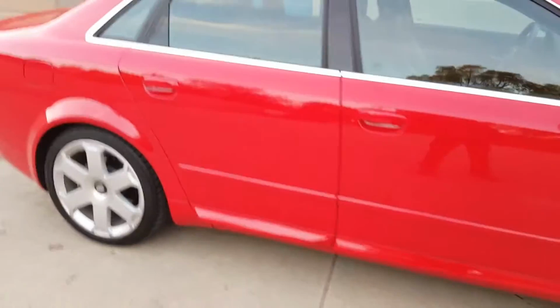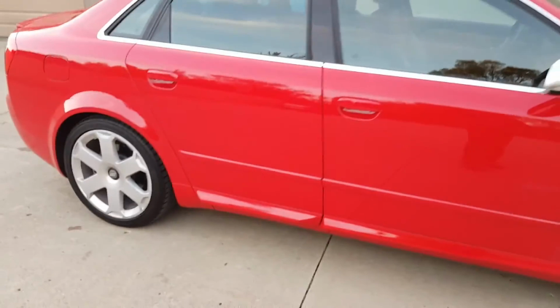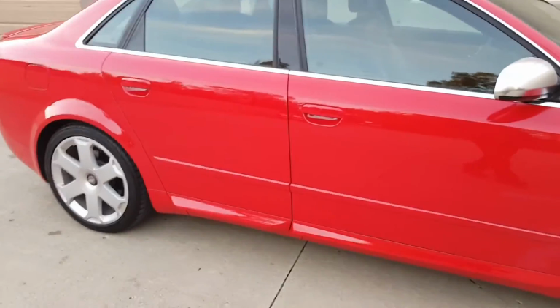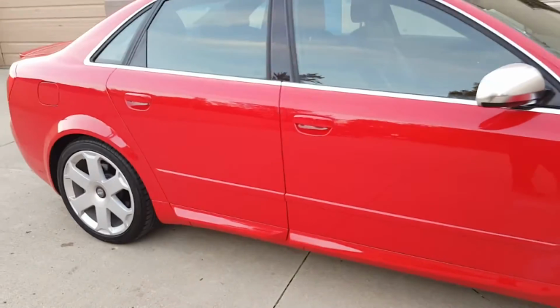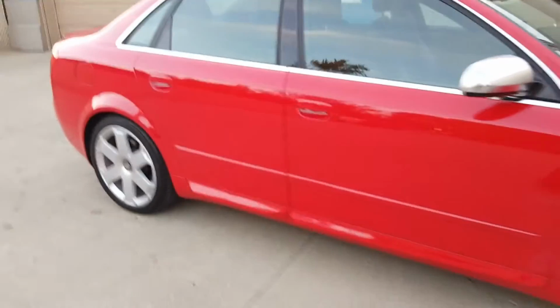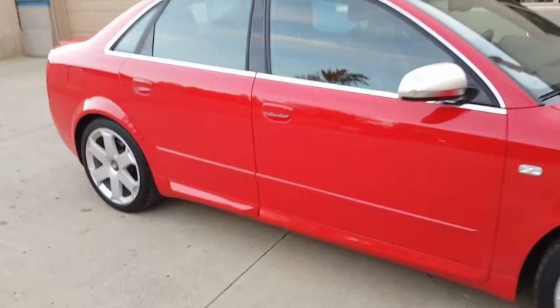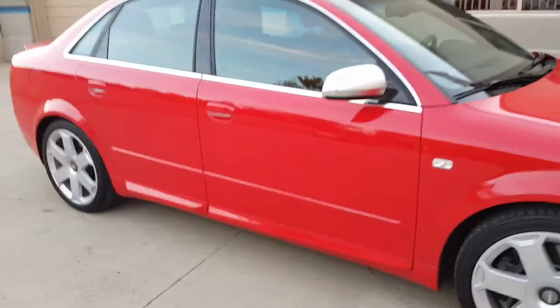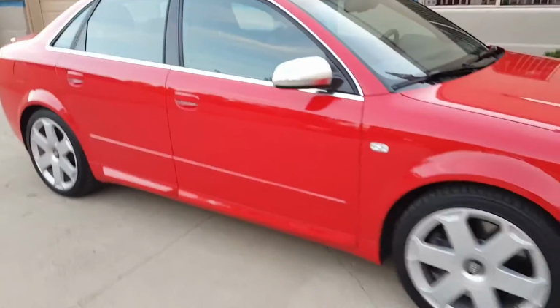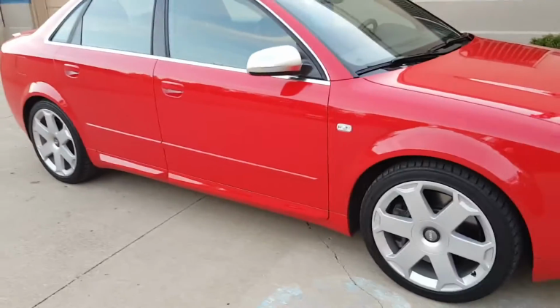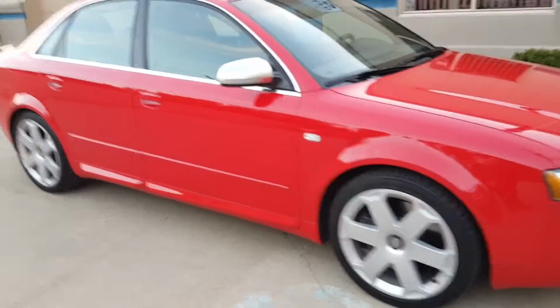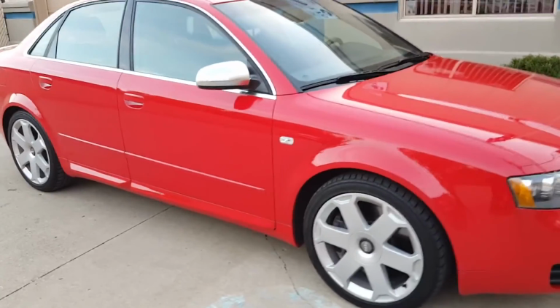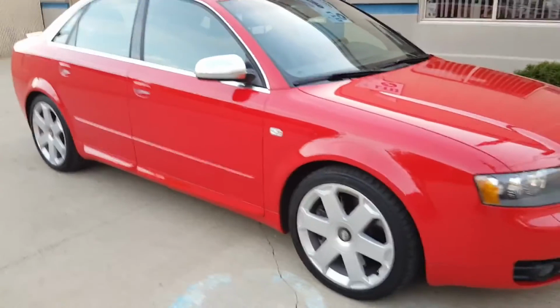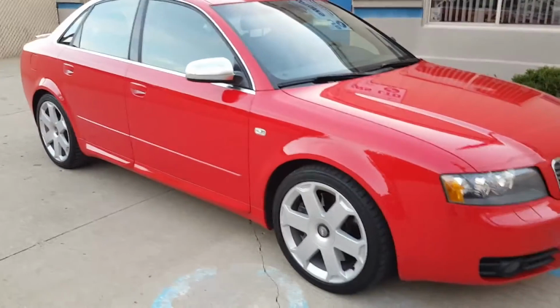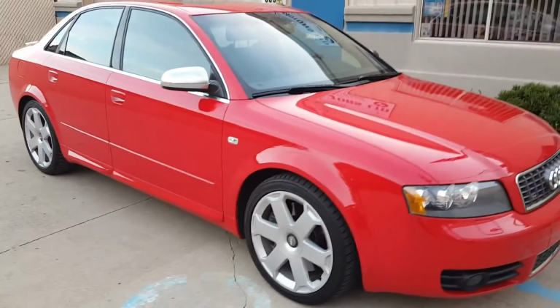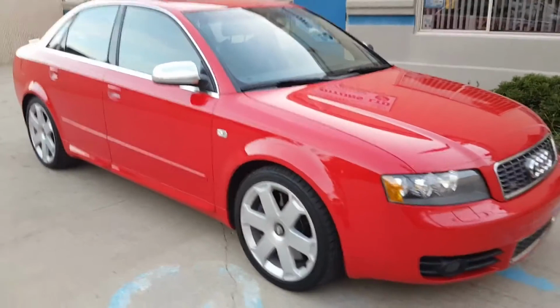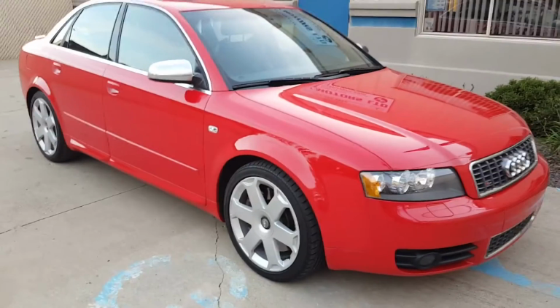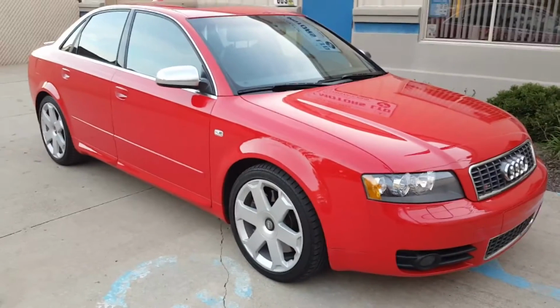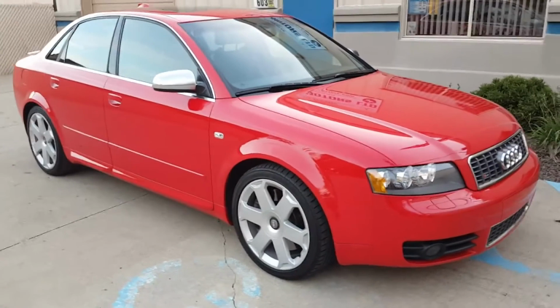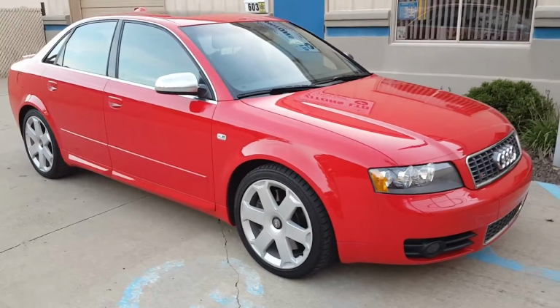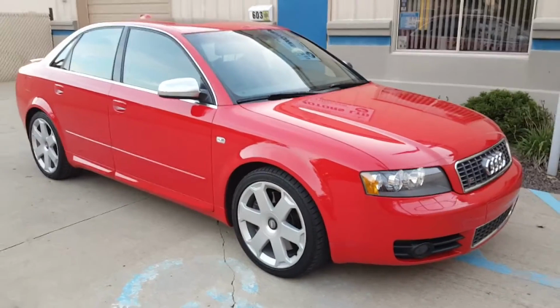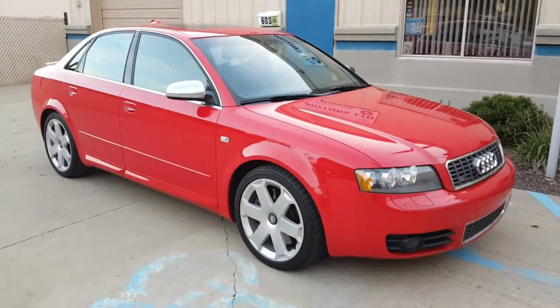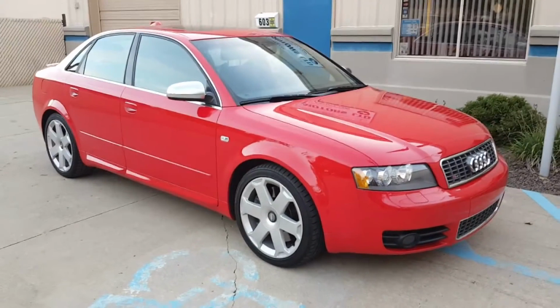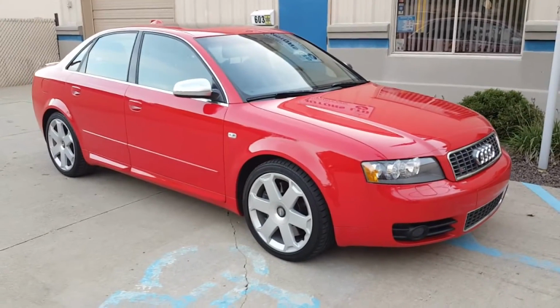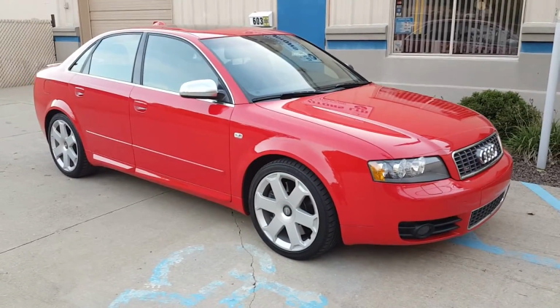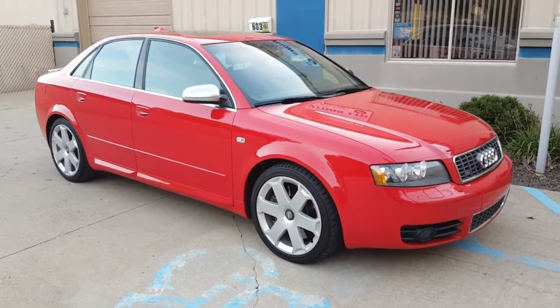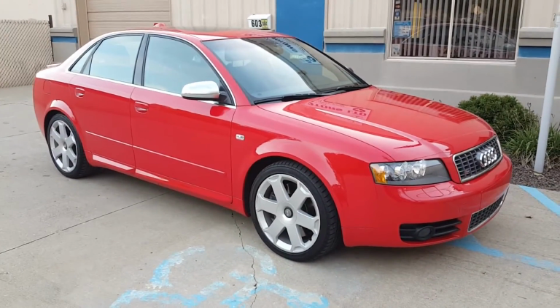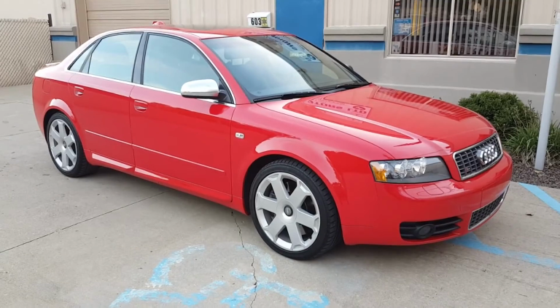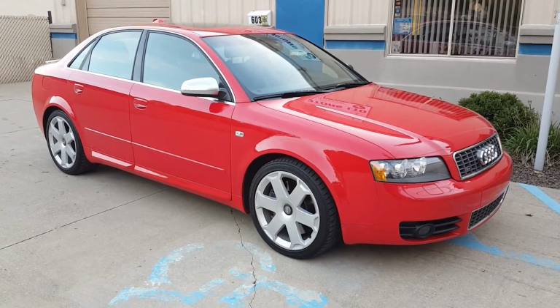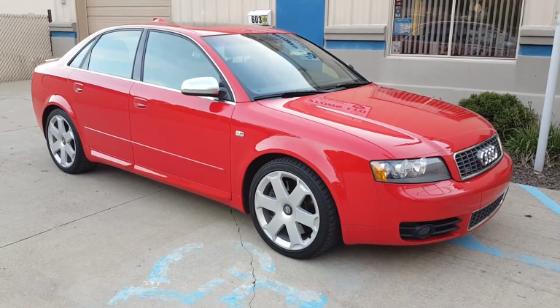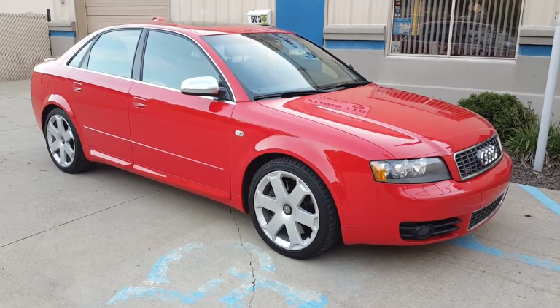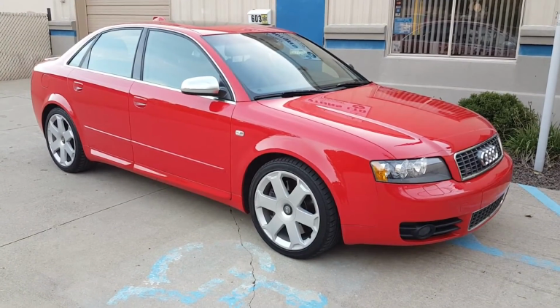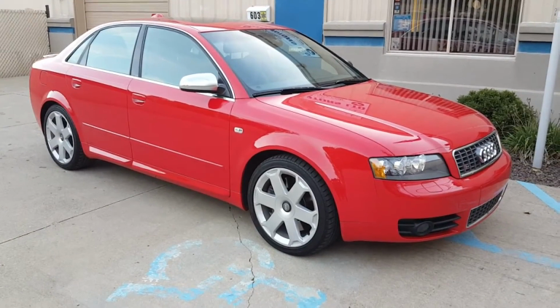Very rare car with super low mileage in one of the best color combinations. Thank you for looking in. Give us a call — we'd love to tell you more about this Audi S4.